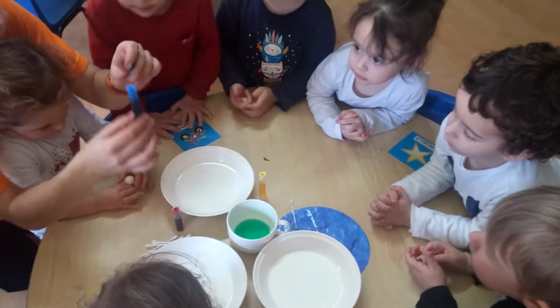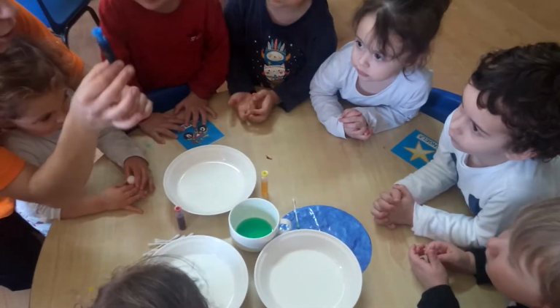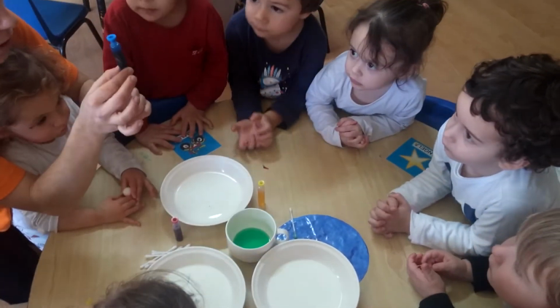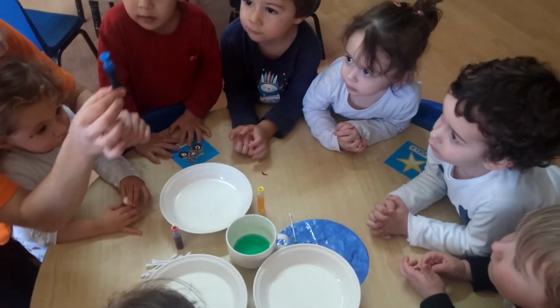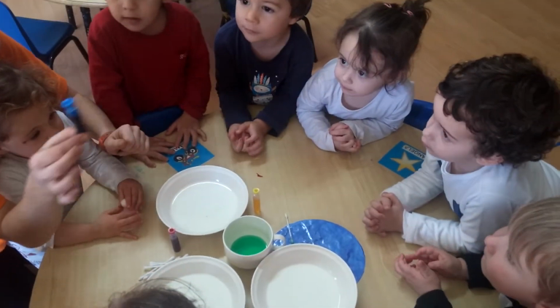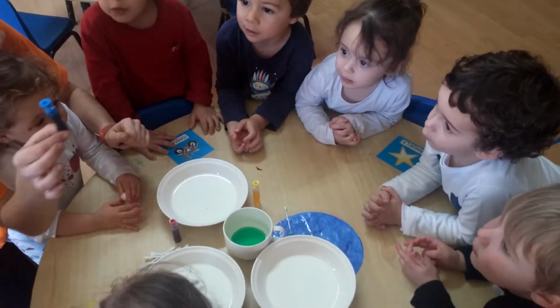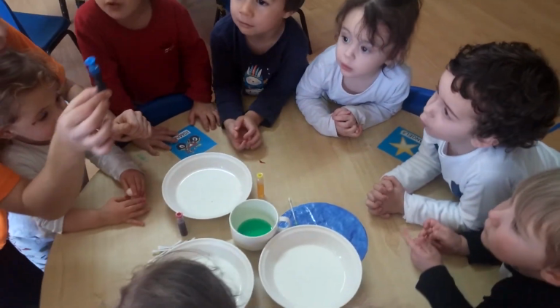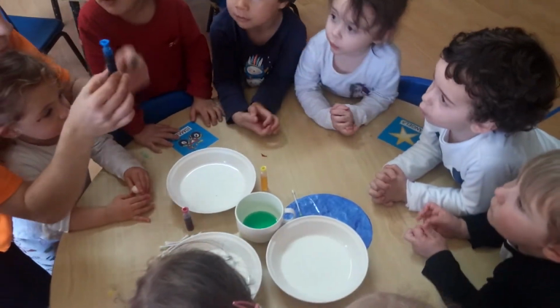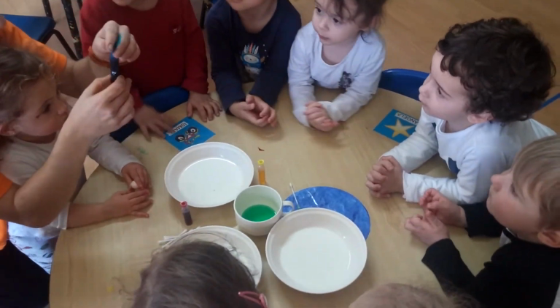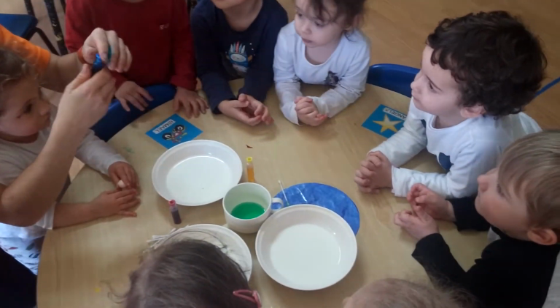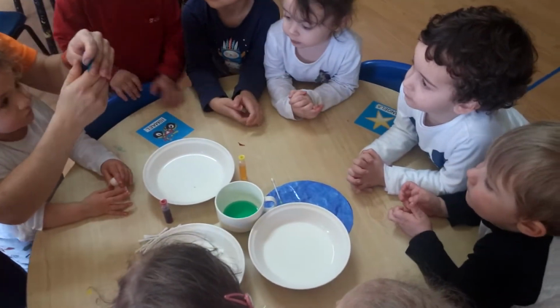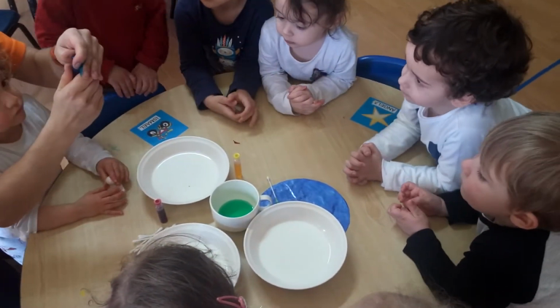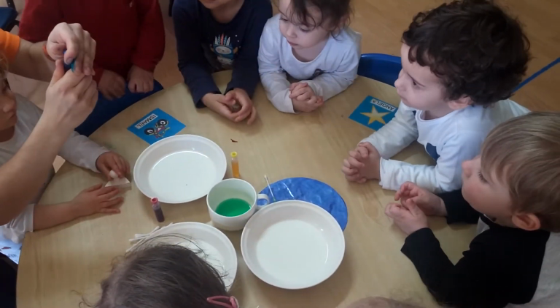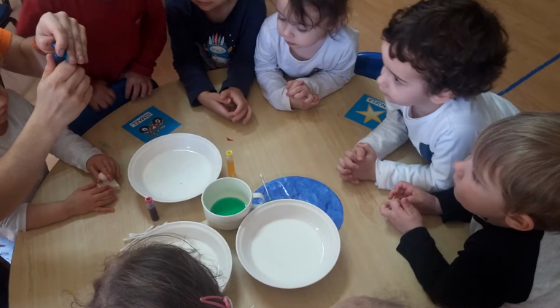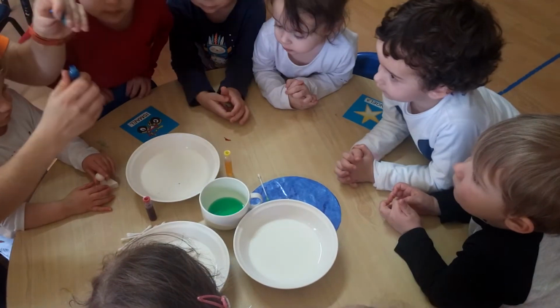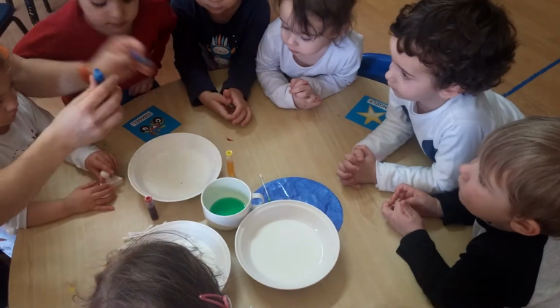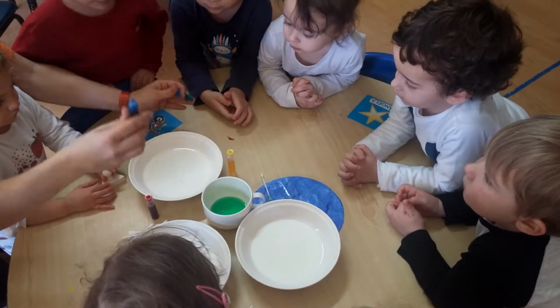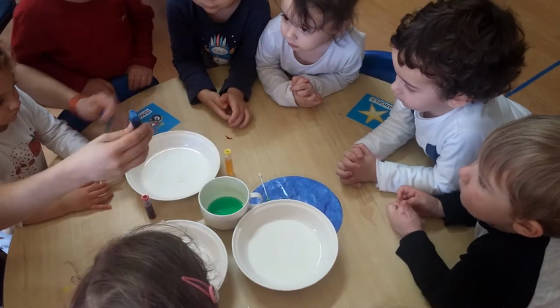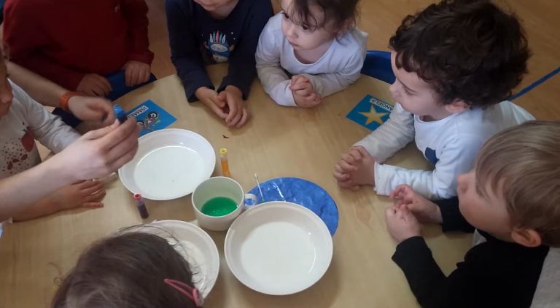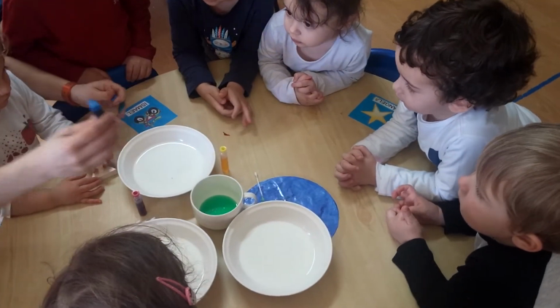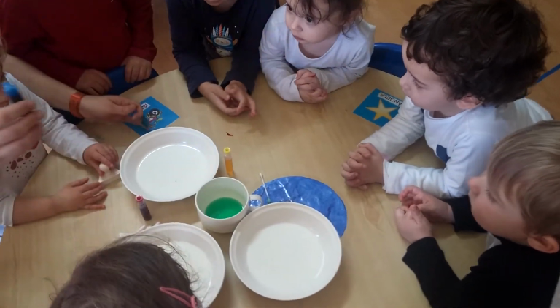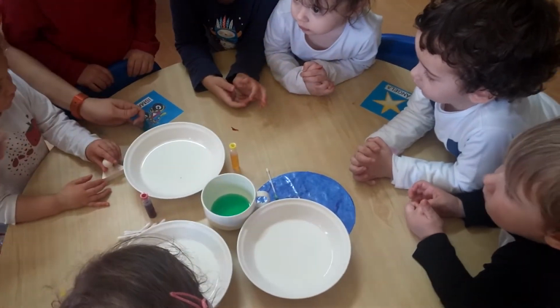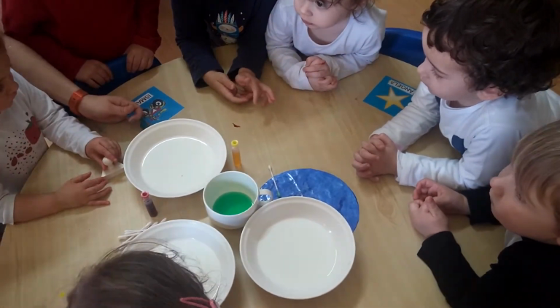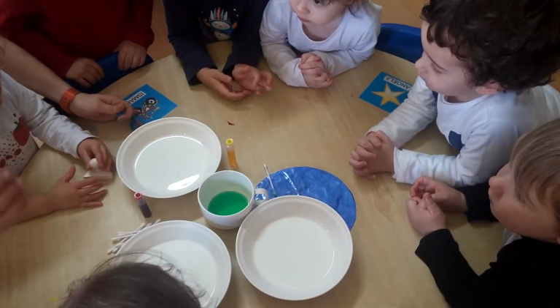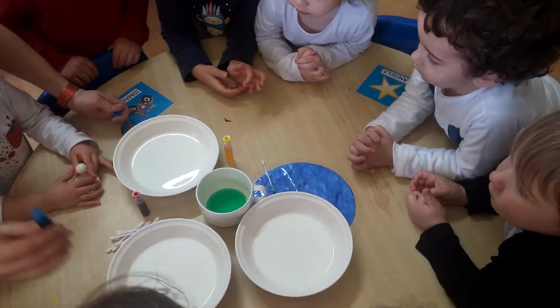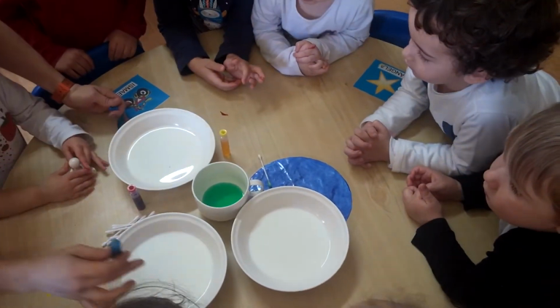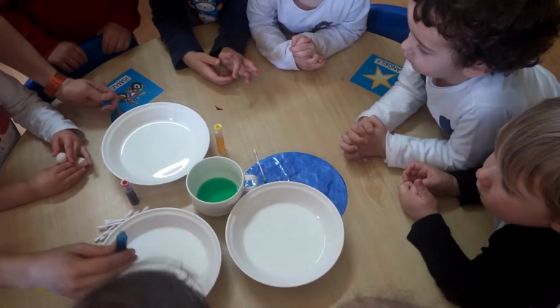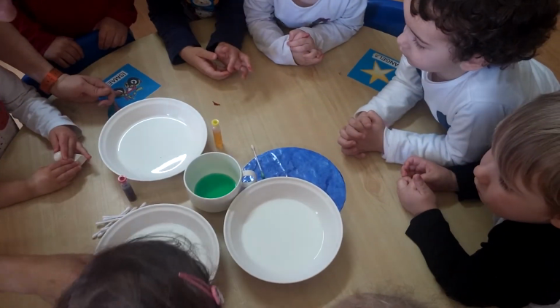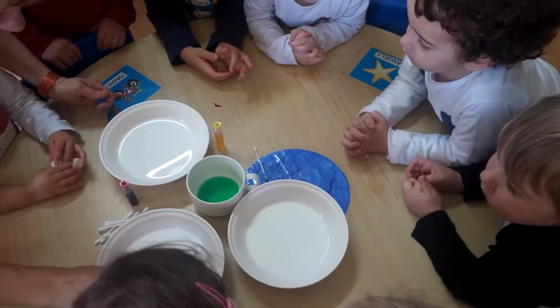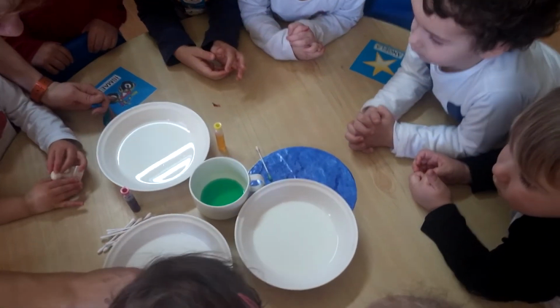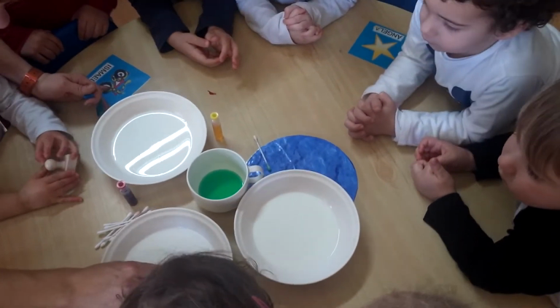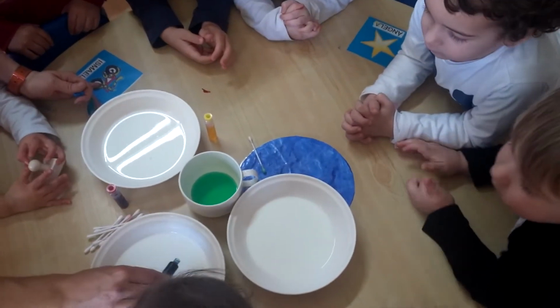What color is this one? Blue! I'm going to put blue here. This one is moving, so let's choose this one. It's not moving.